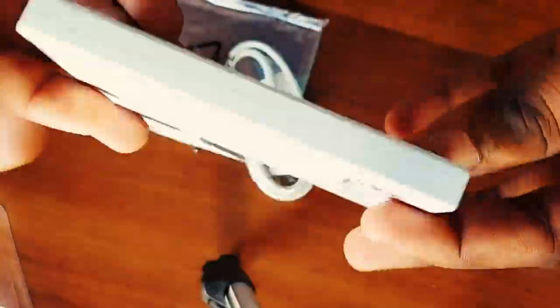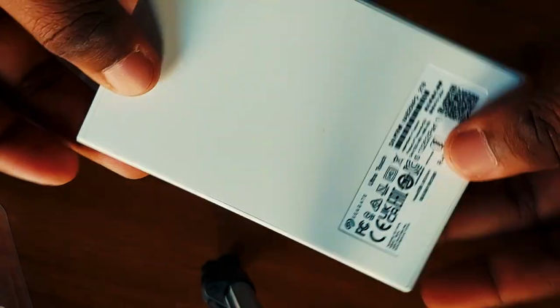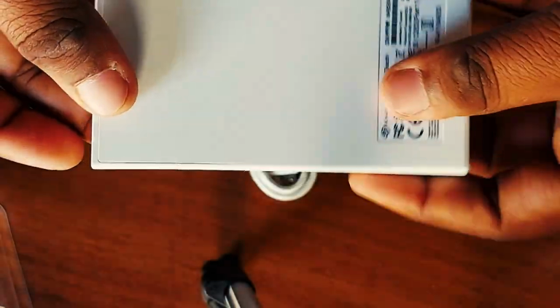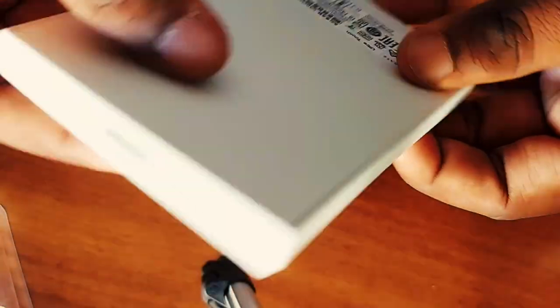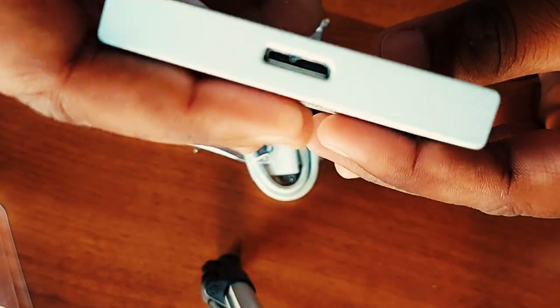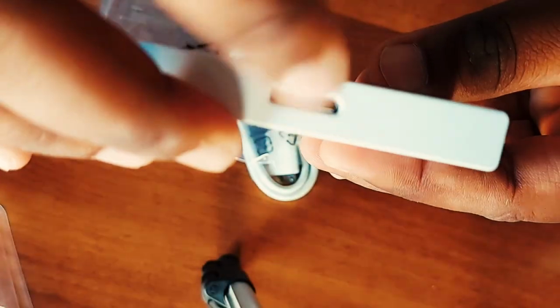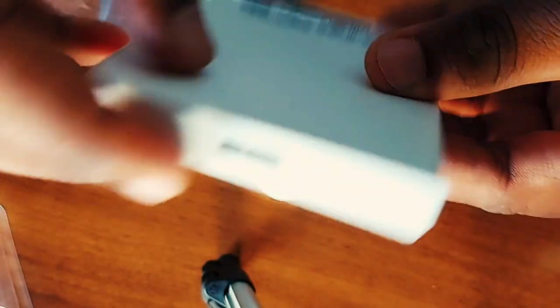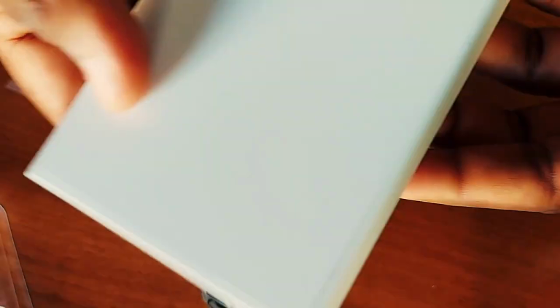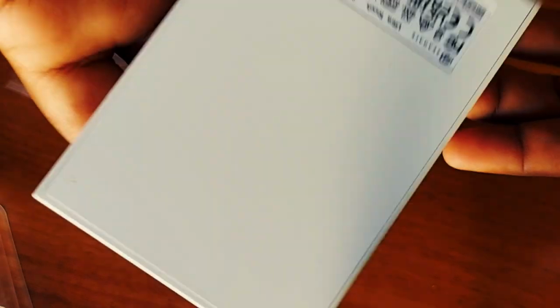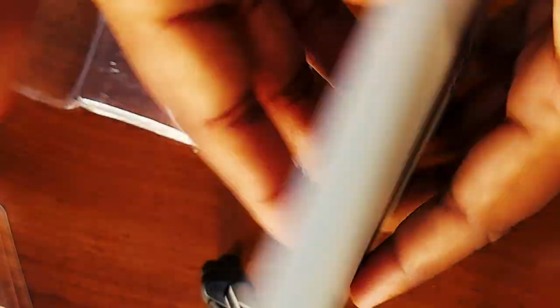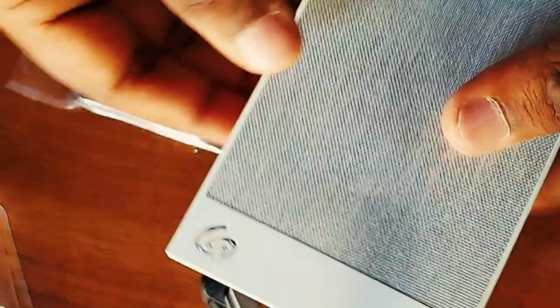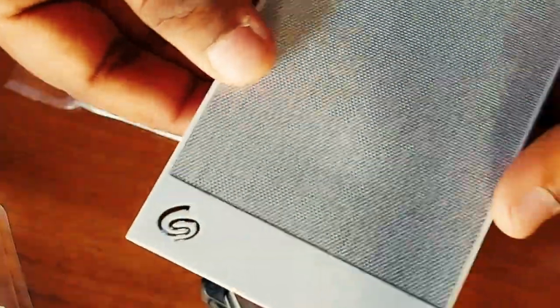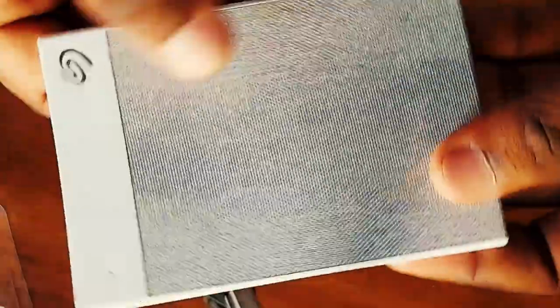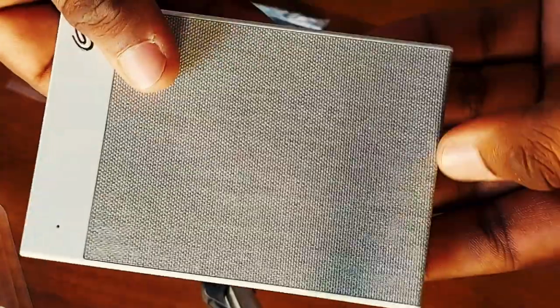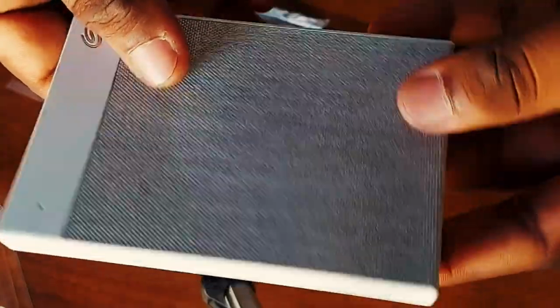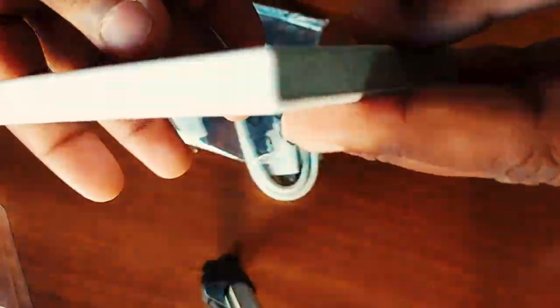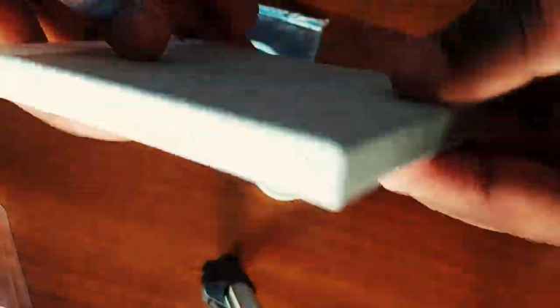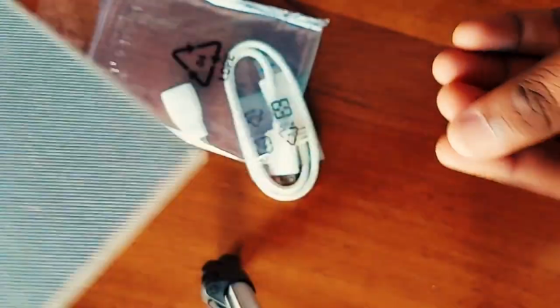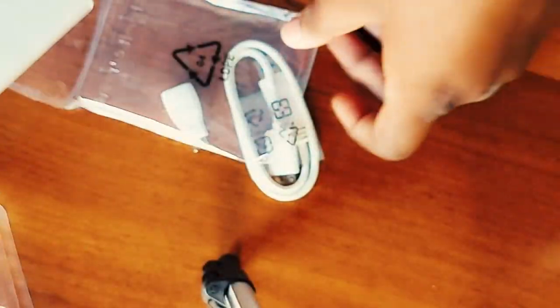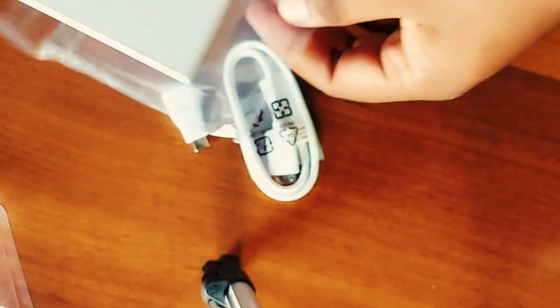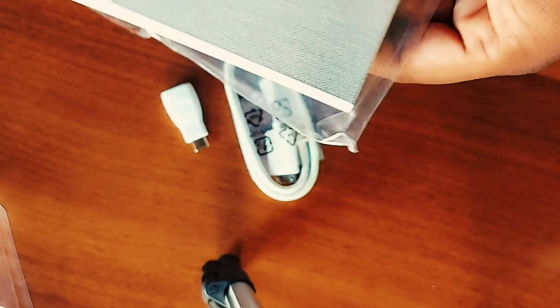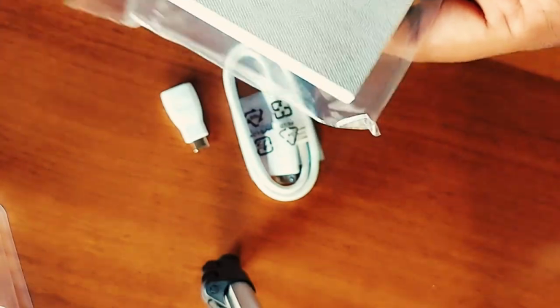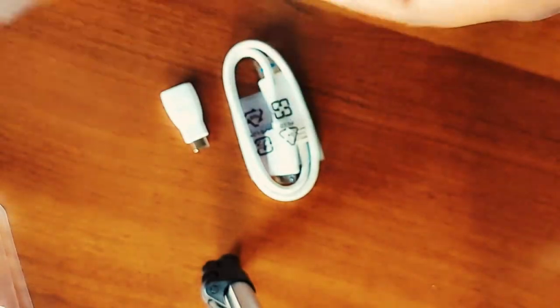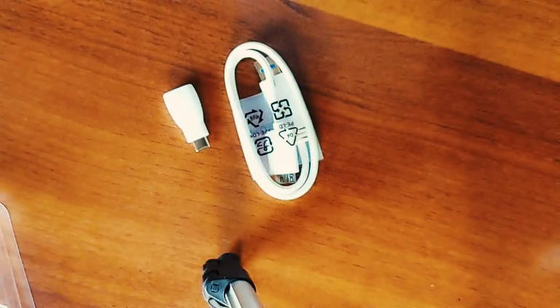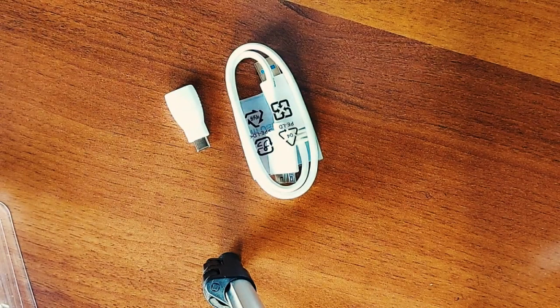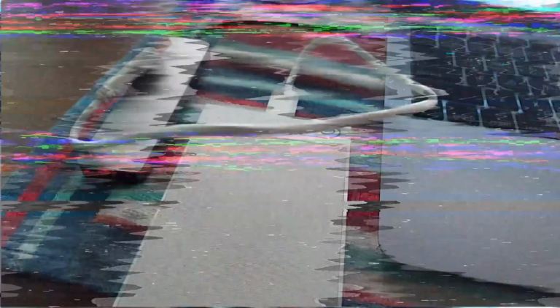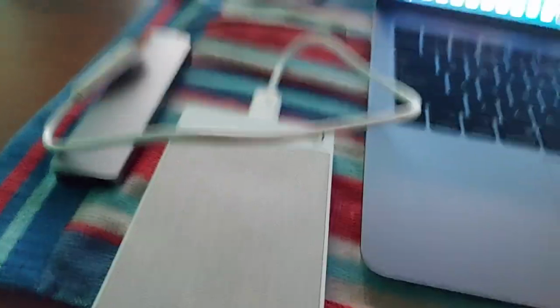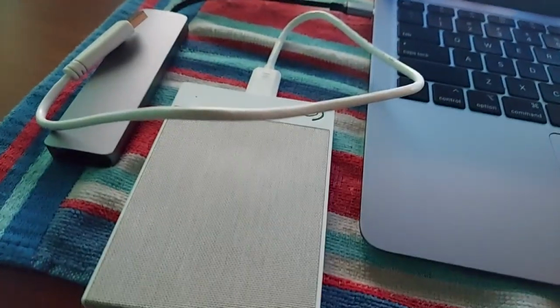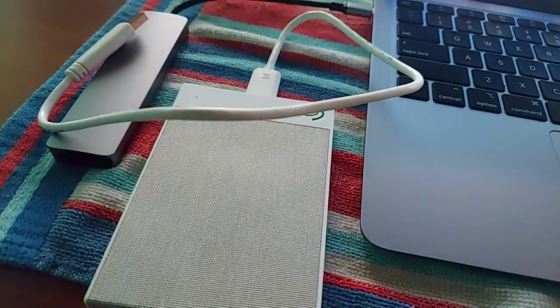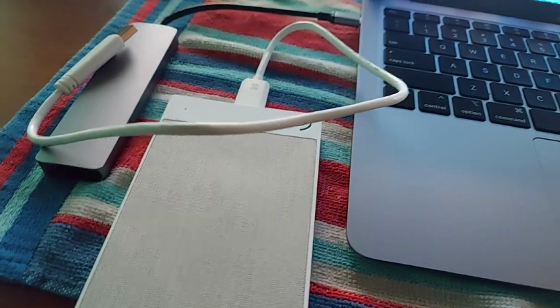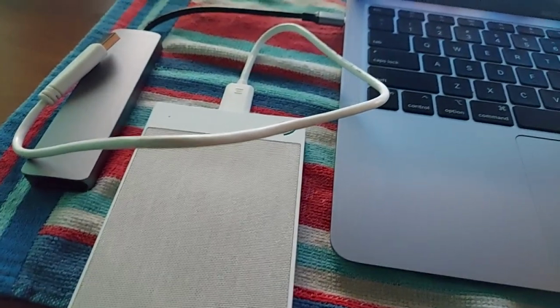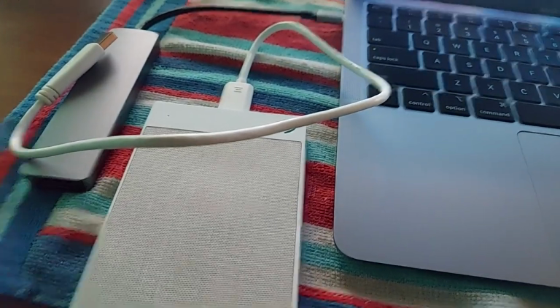Hard disk पर logo भी है और पीछे की साइड पर कुछ instructions और code words हैं। Fabric finishing काफी अच्छी है और यह काफी lightweight और ultra slim लगी। अब हम इसकी testing करेंगे।